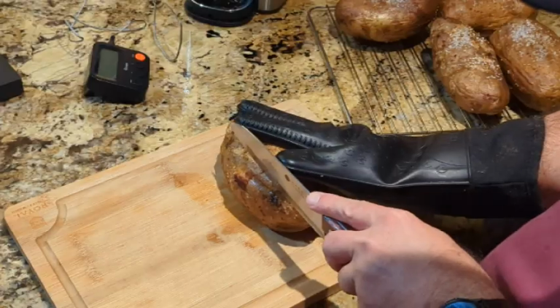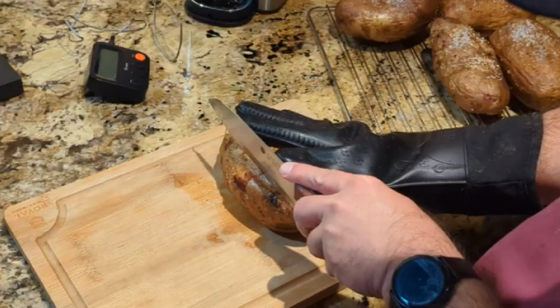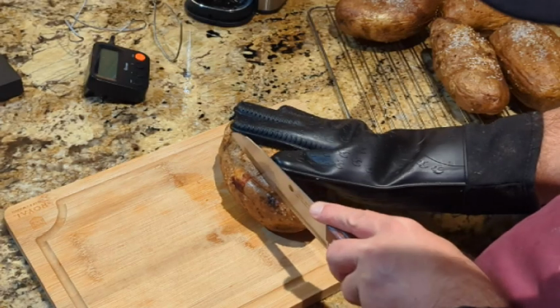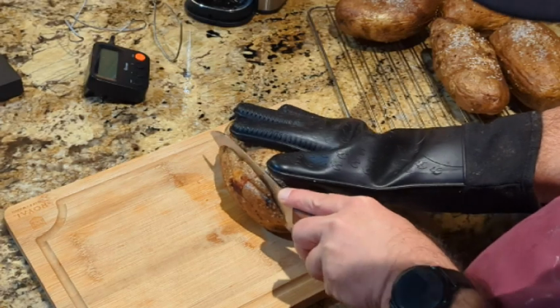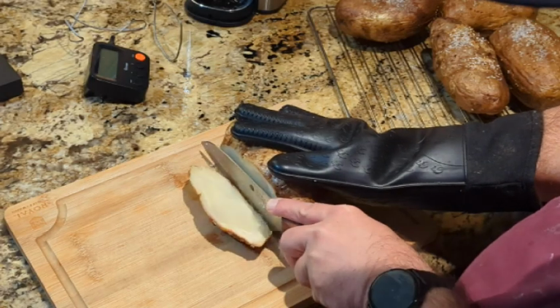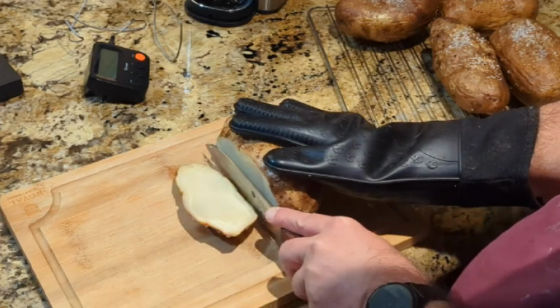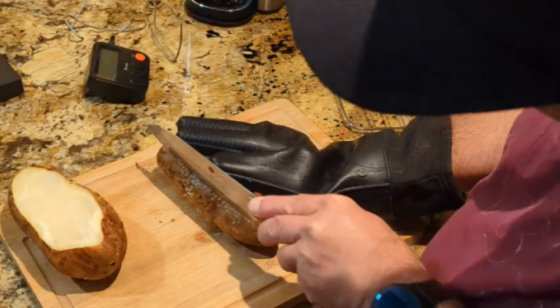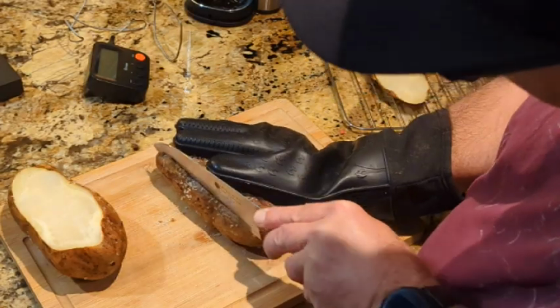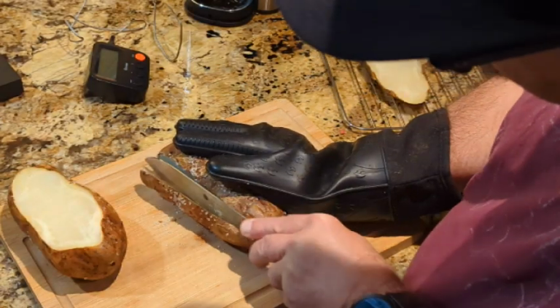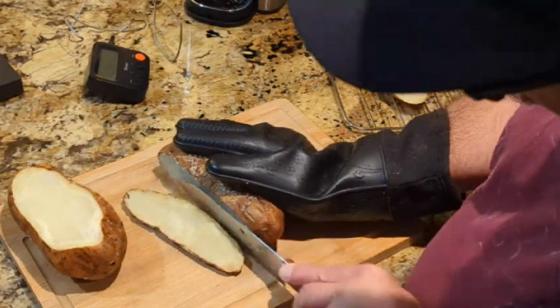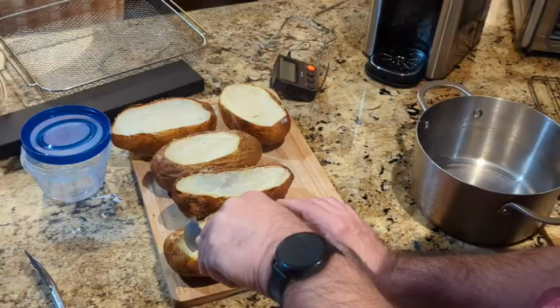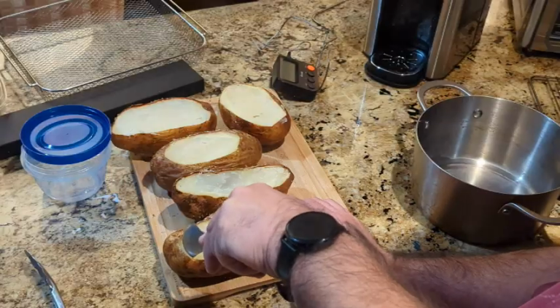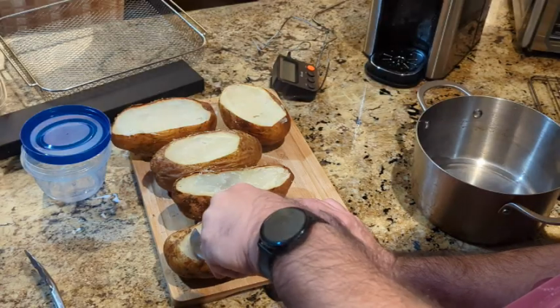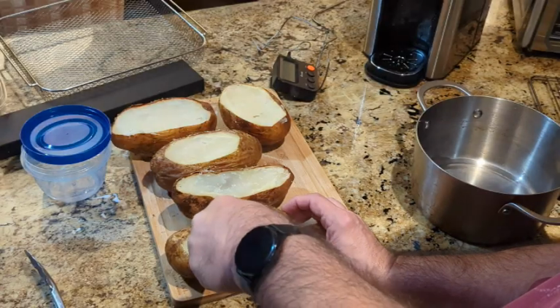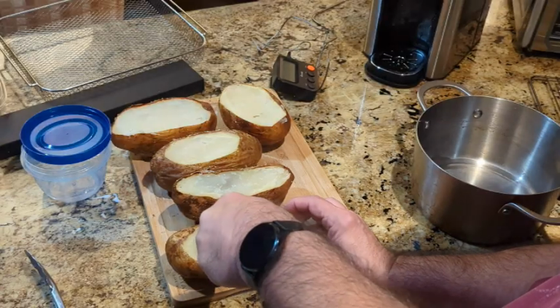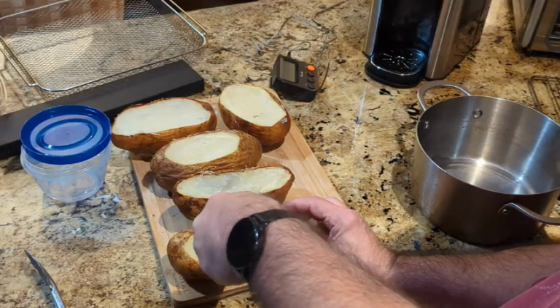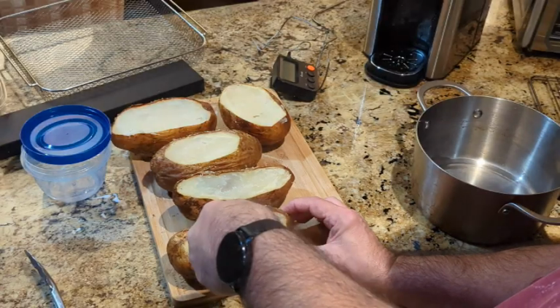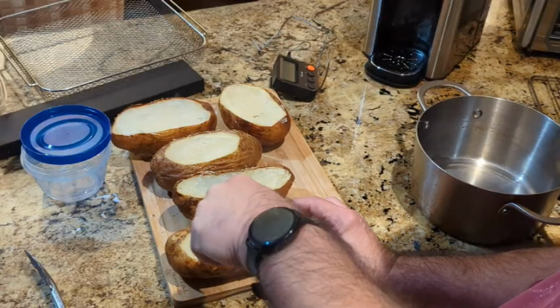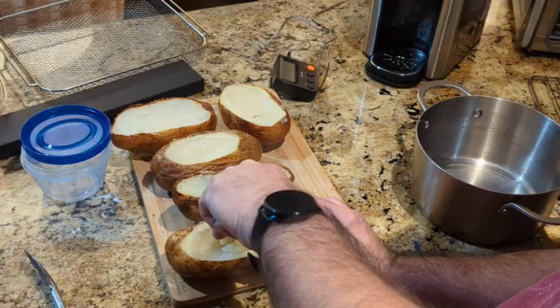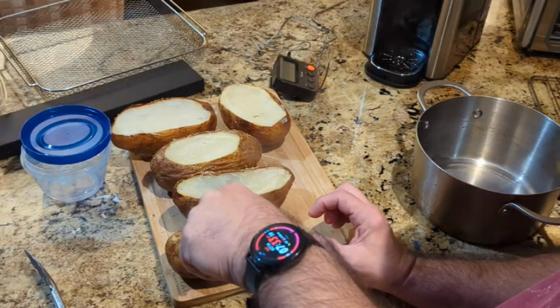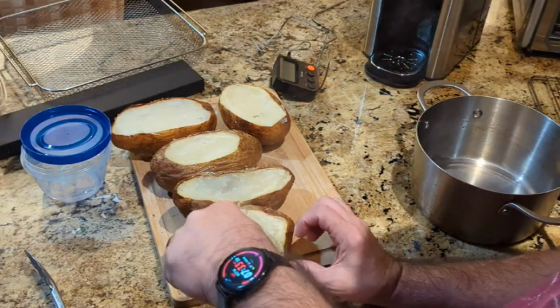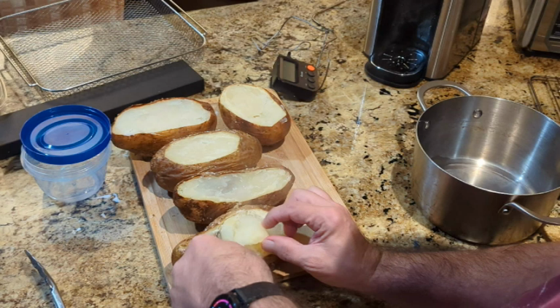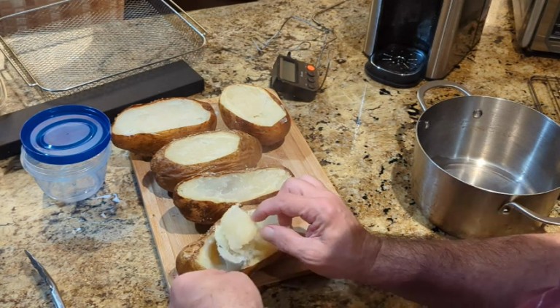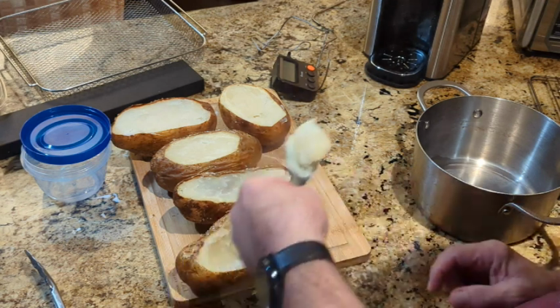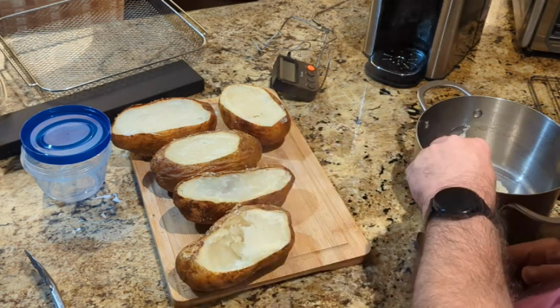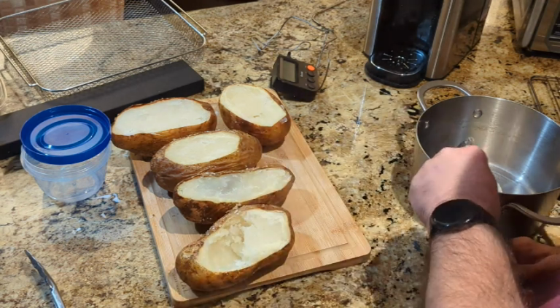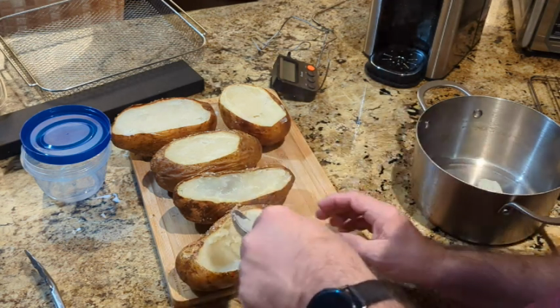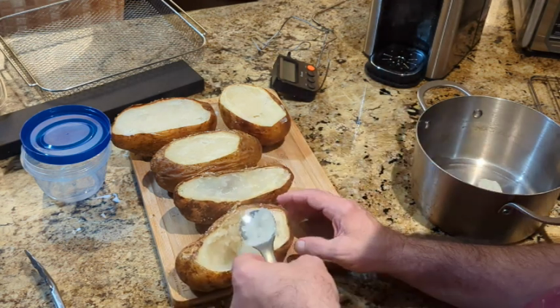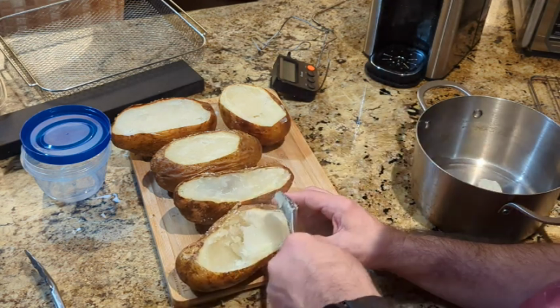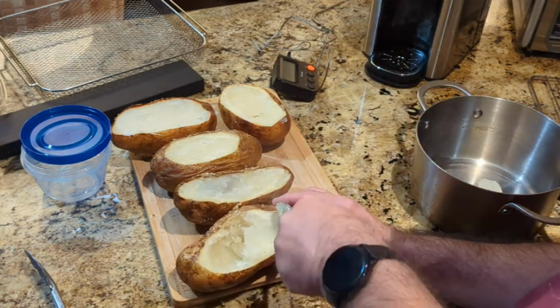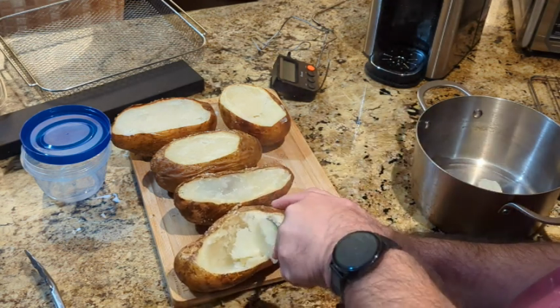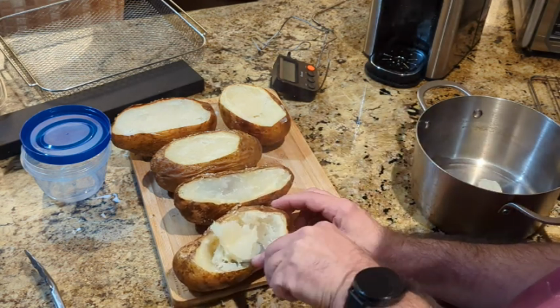Cut a thin wedge off the side of each potato lengthwise, then proceed by scooping the inside of each potato into a pot. This works really well for making mashed potatoes.